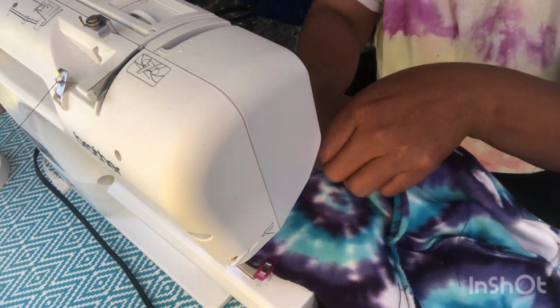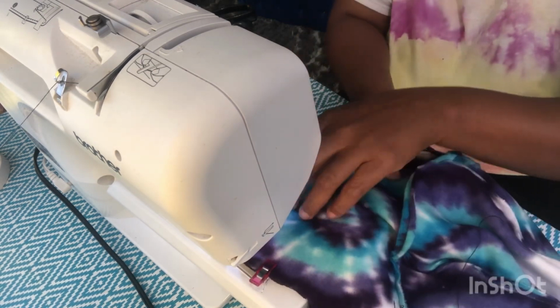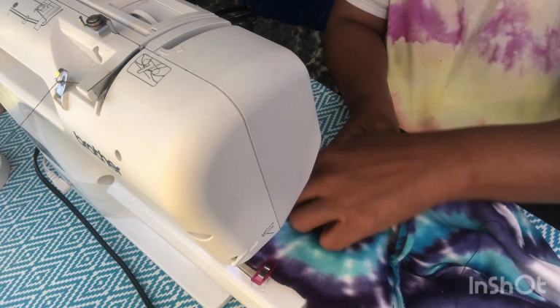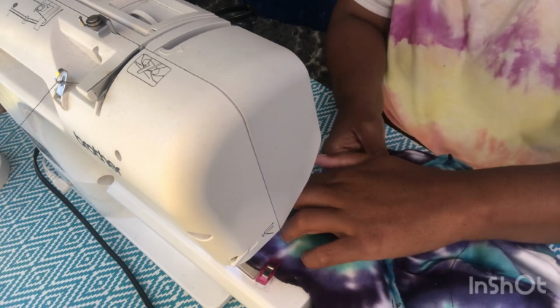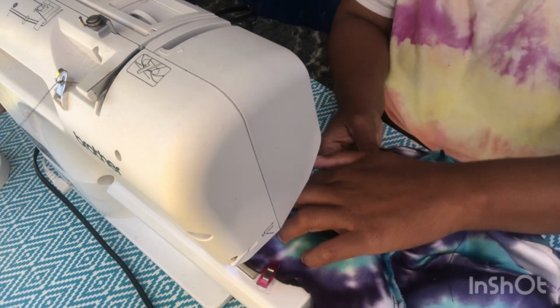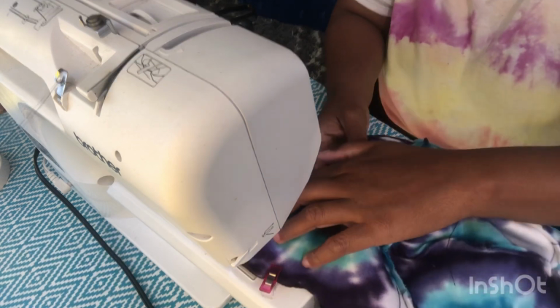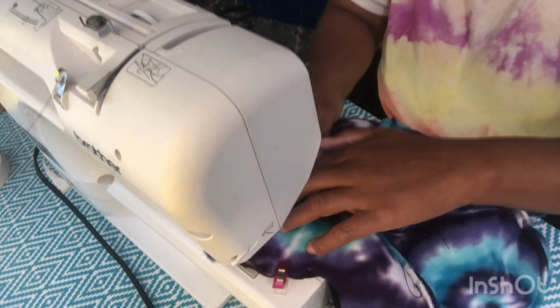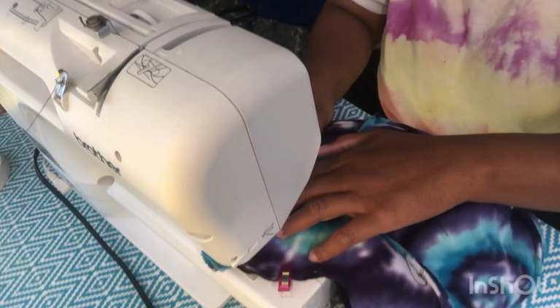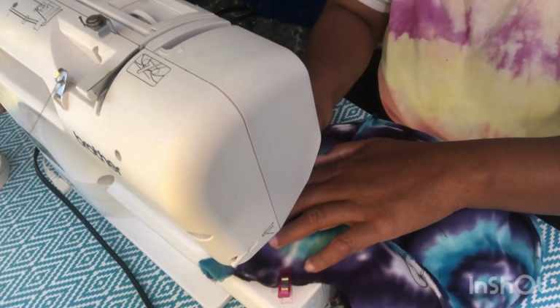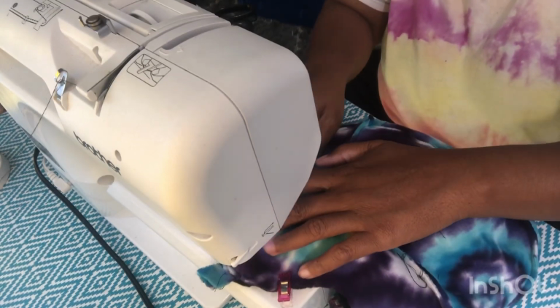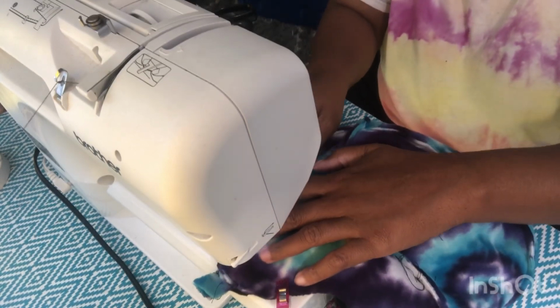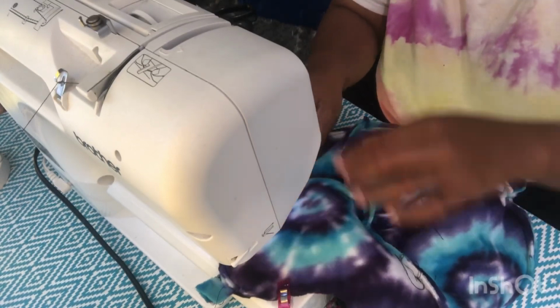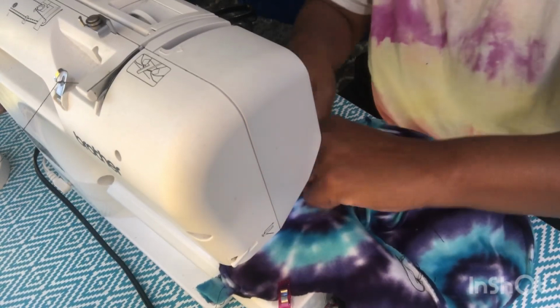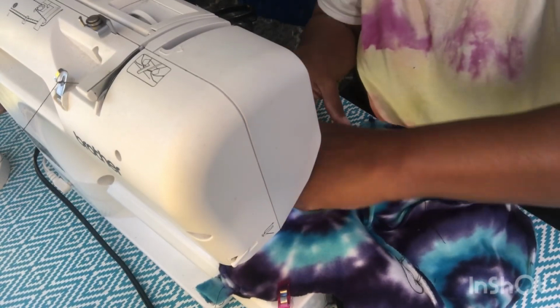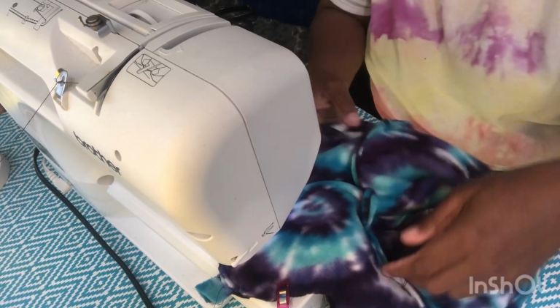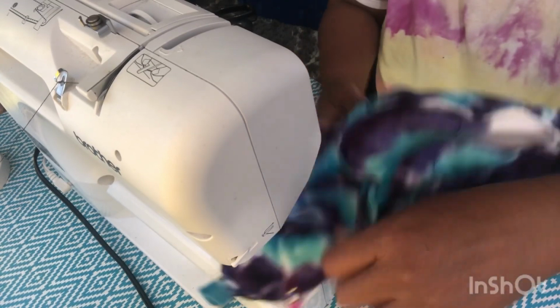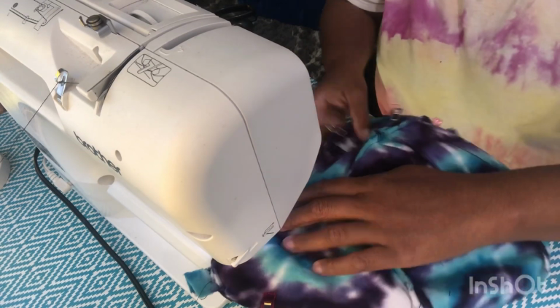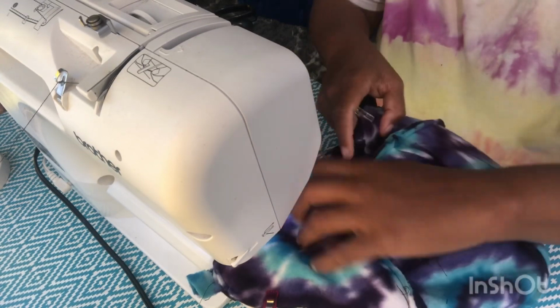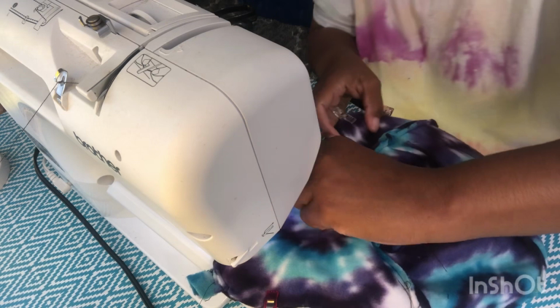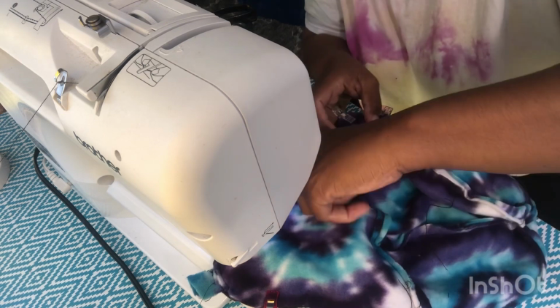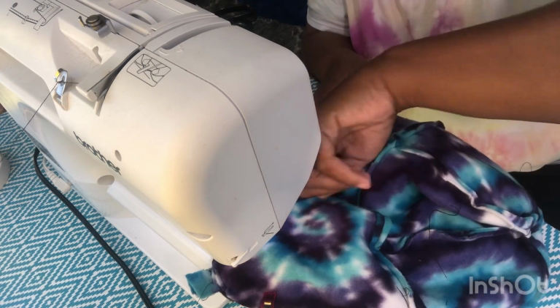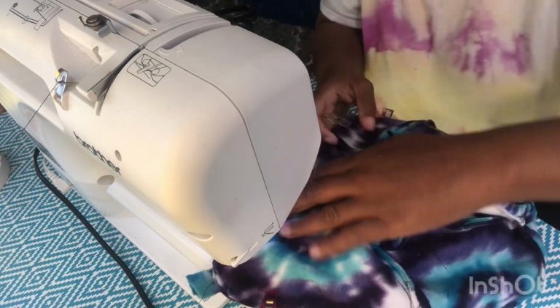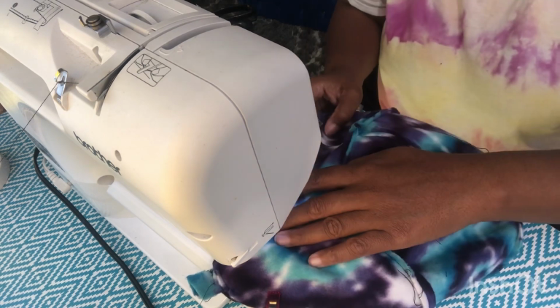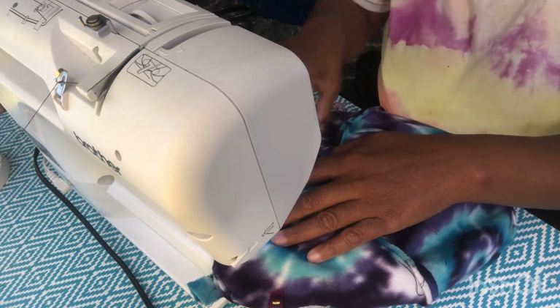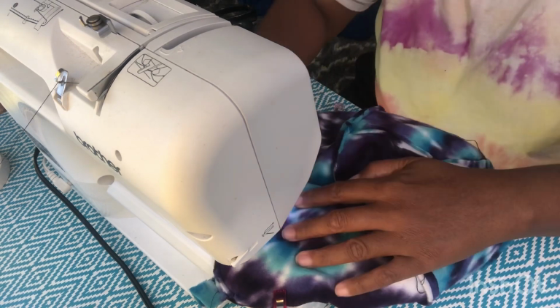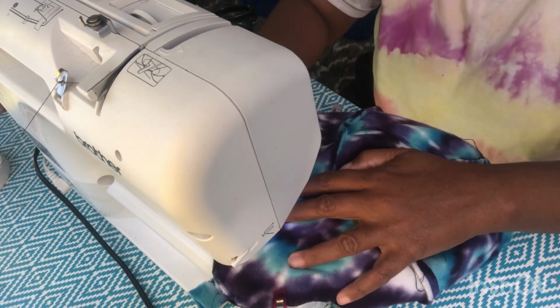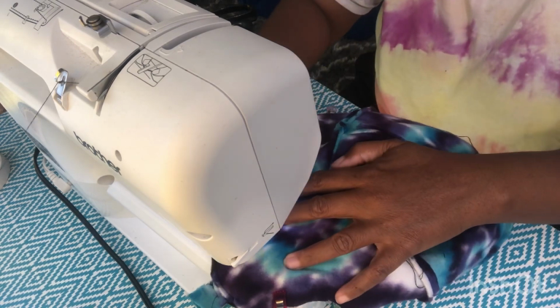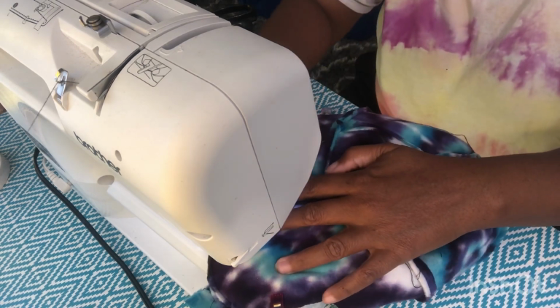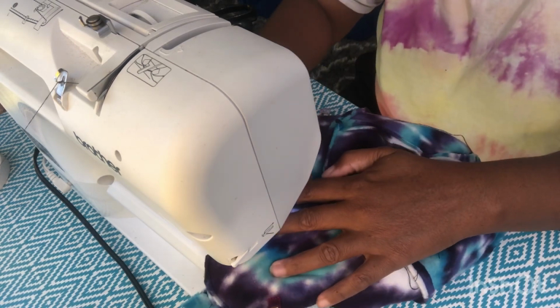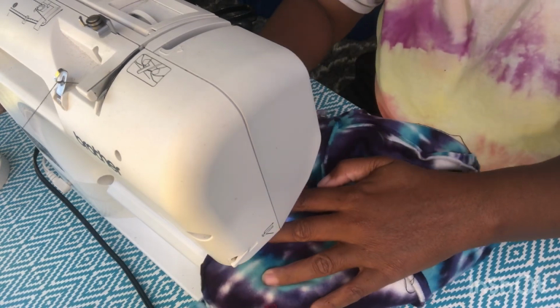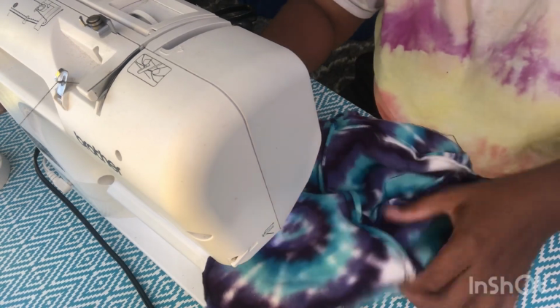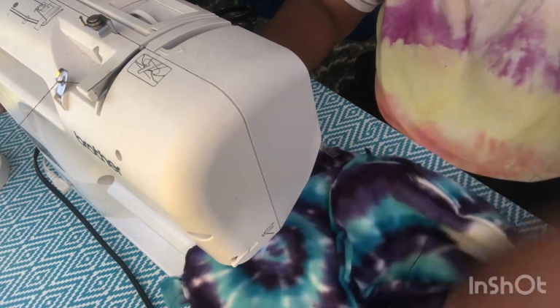We're going to always start with a back stitch and we're going to end going about one eighth to one fourth of an inch around it.